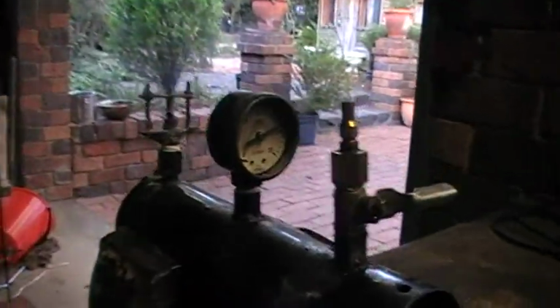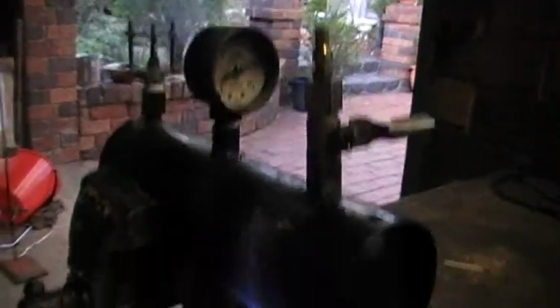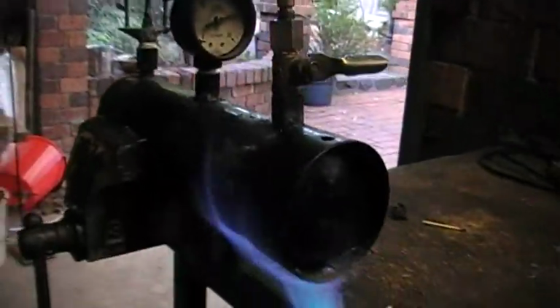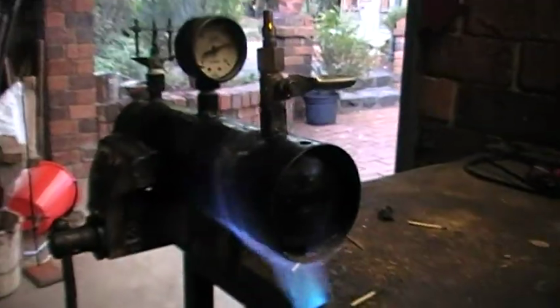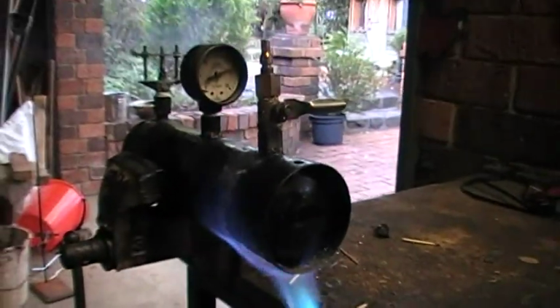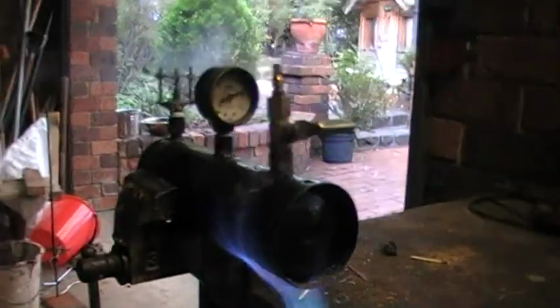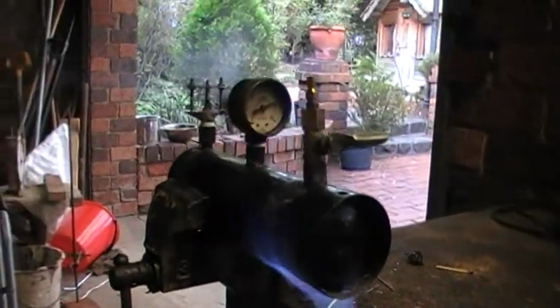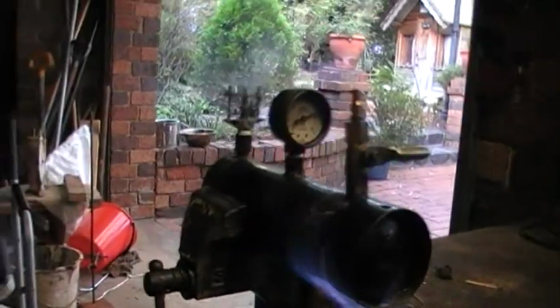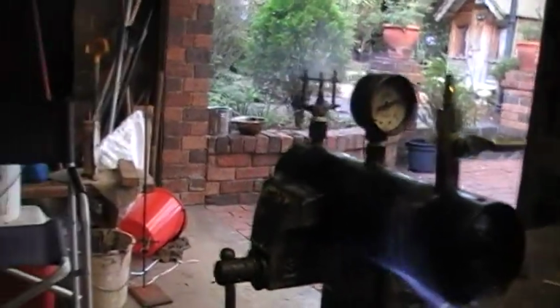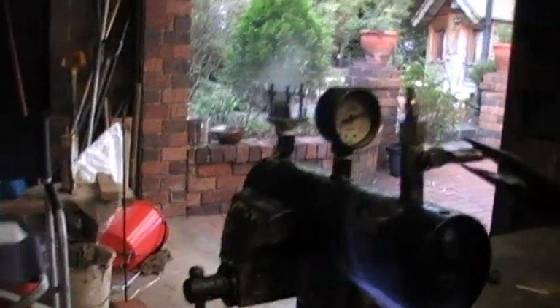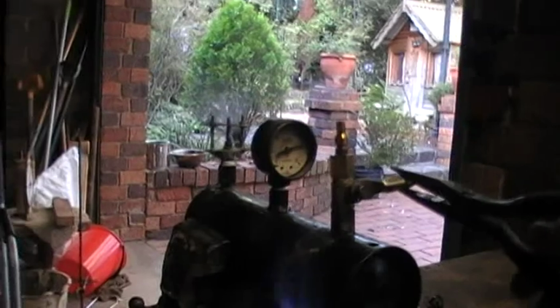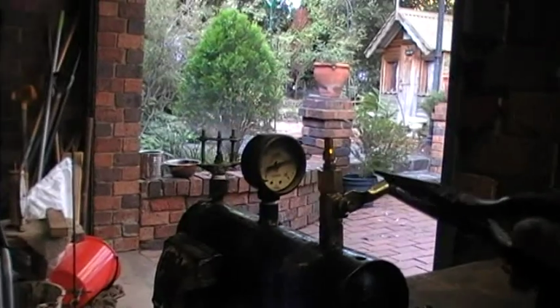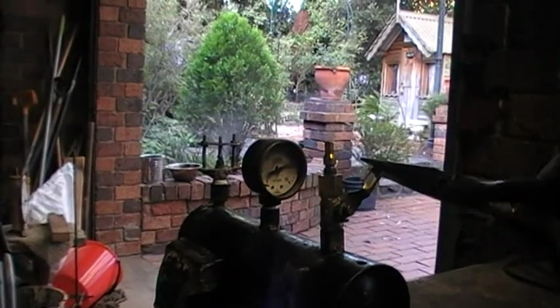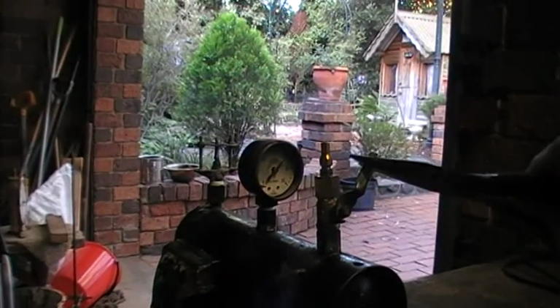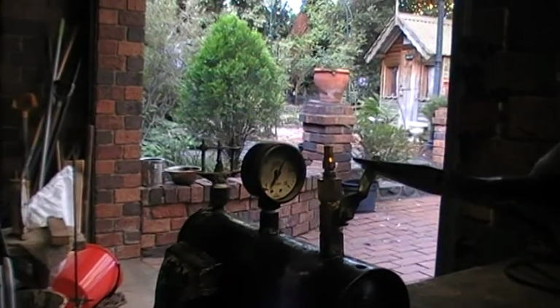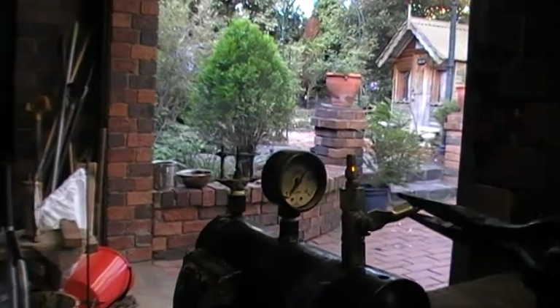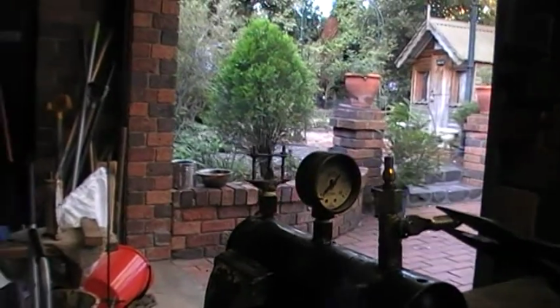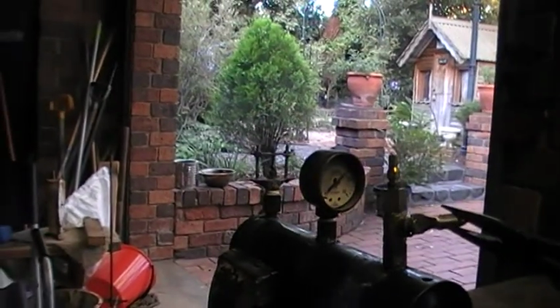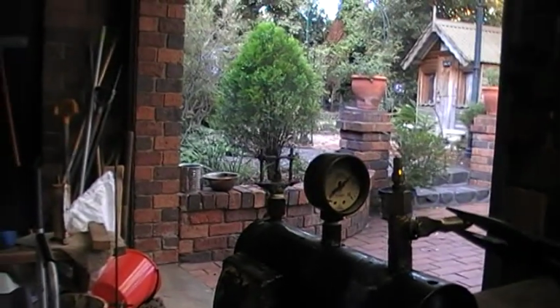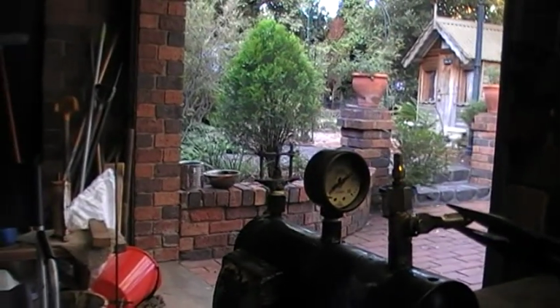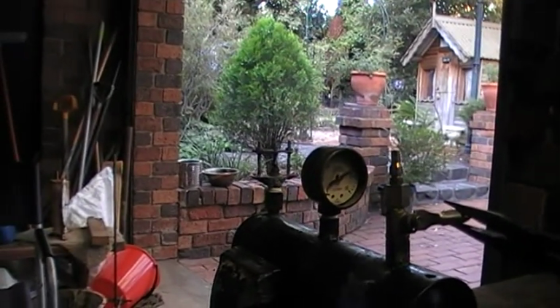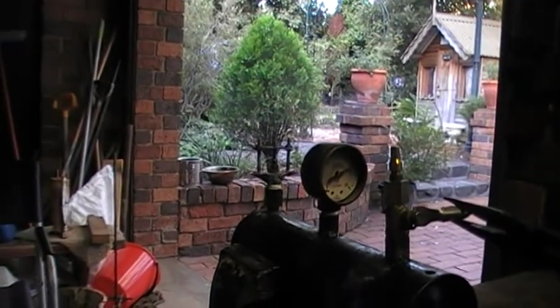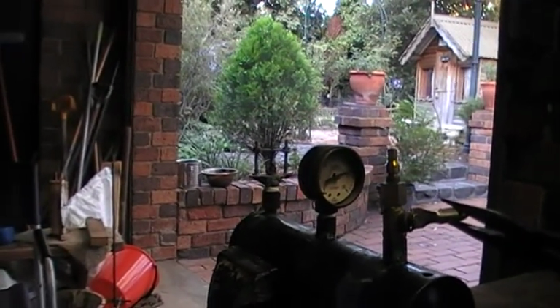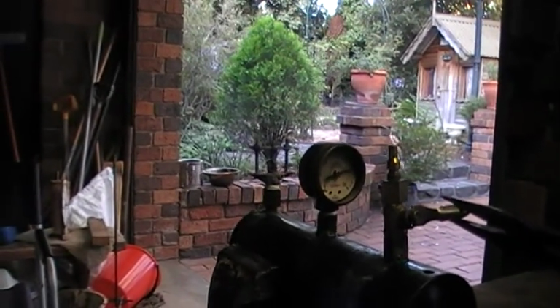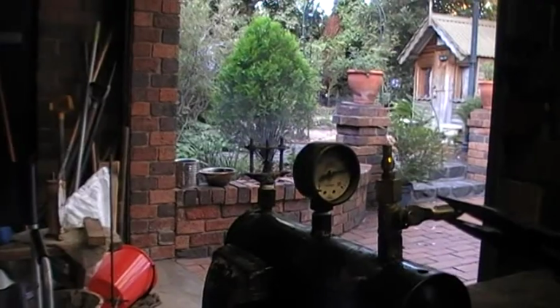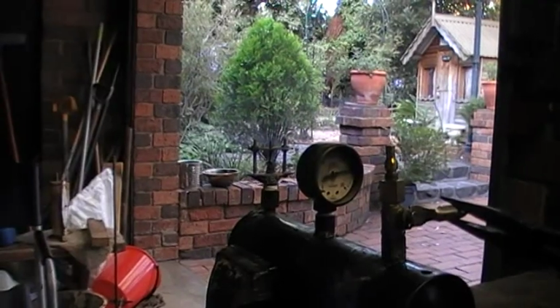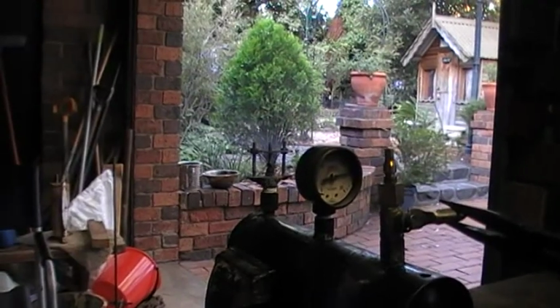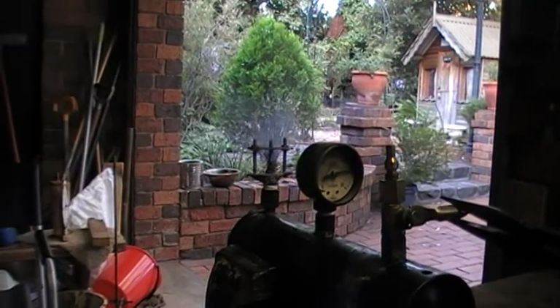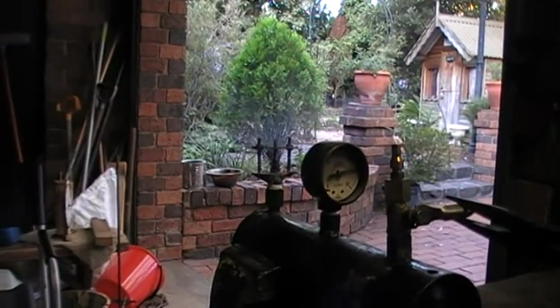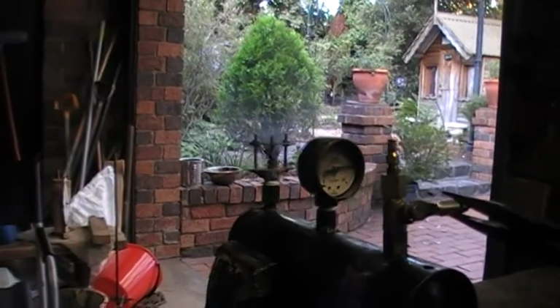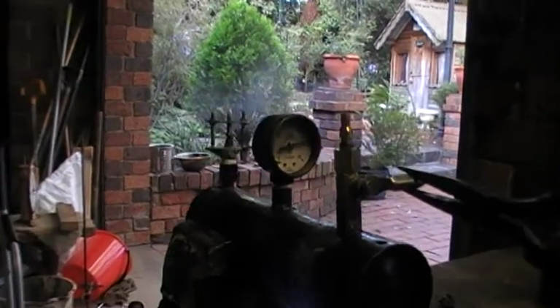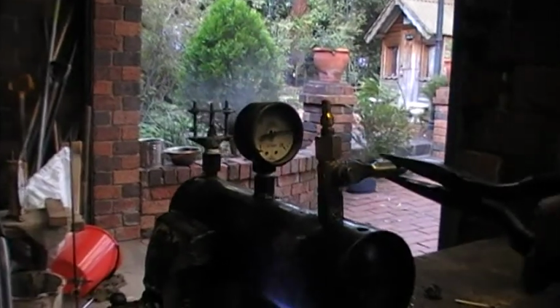It always maintains that pressure too. If I release some steam, it goes off, builds that pressure again, and goes off. So, very safe.